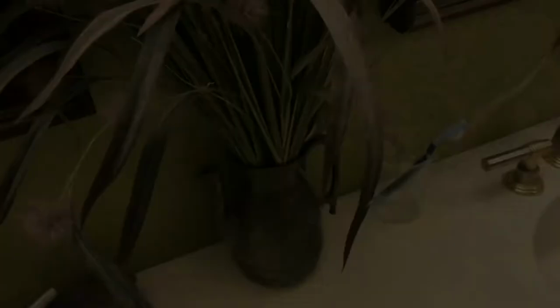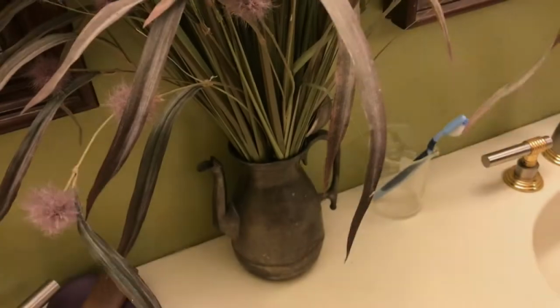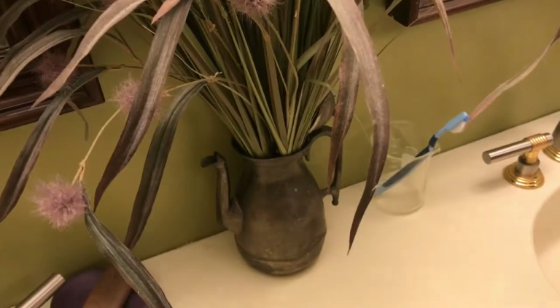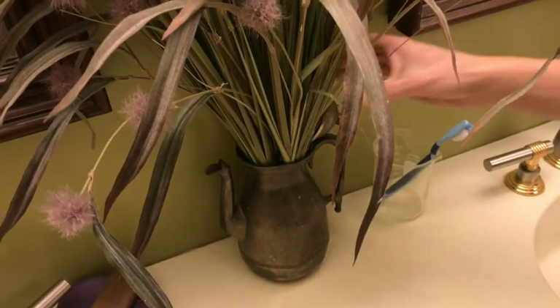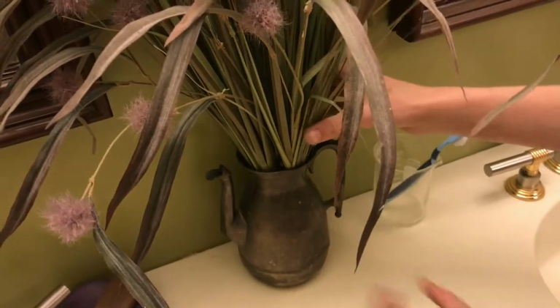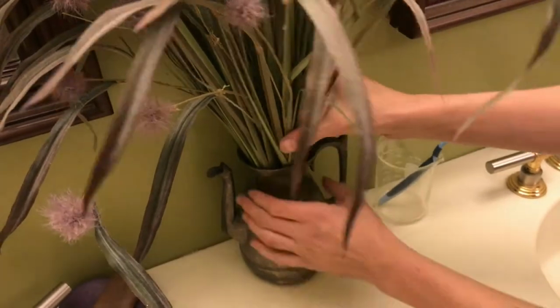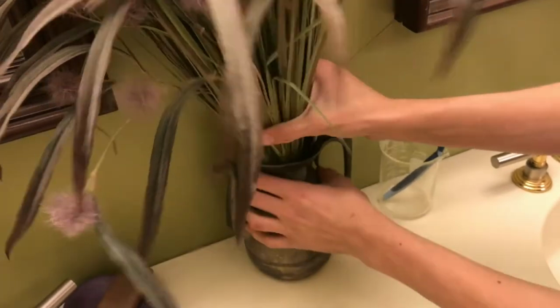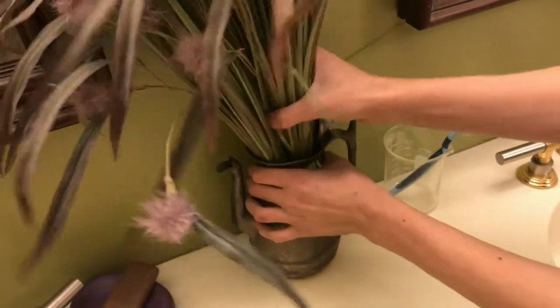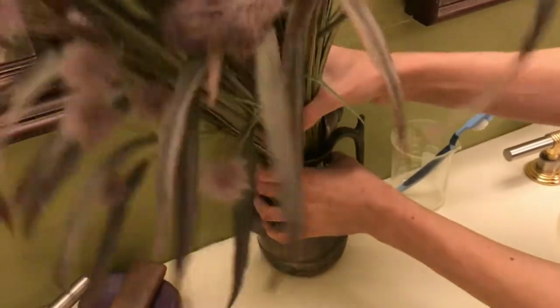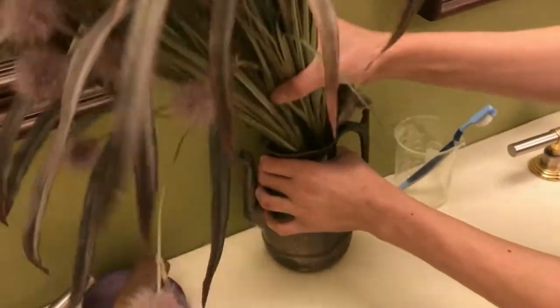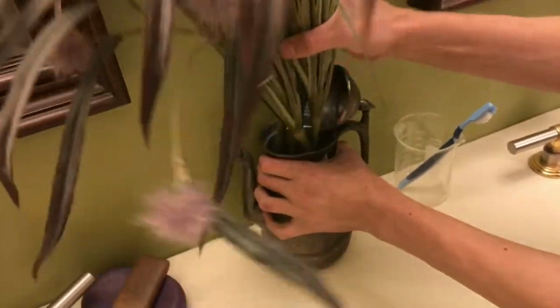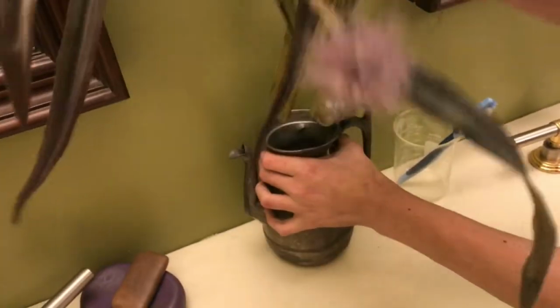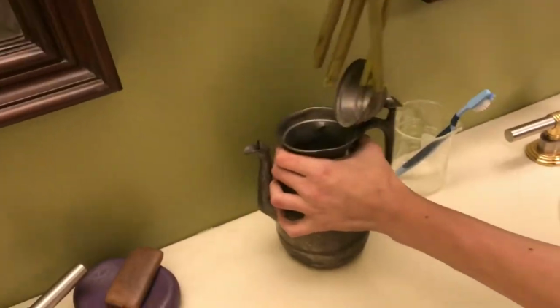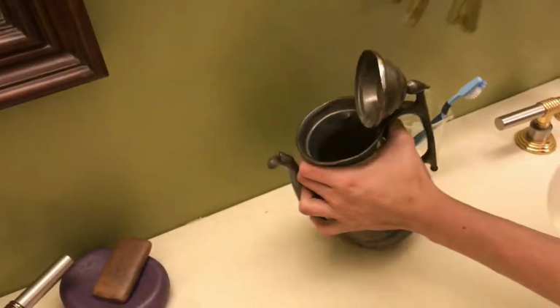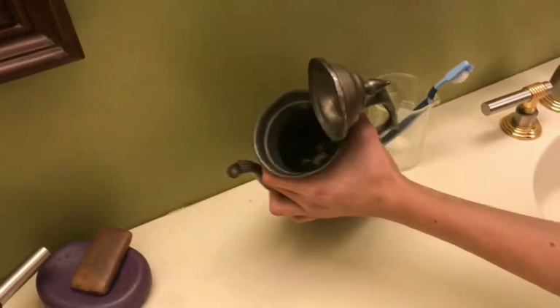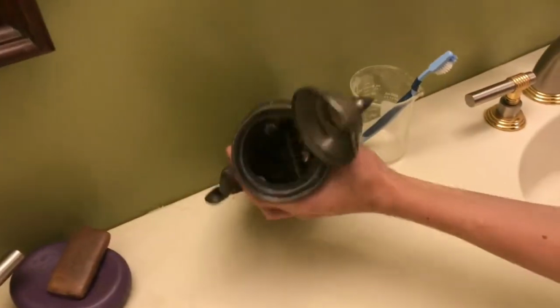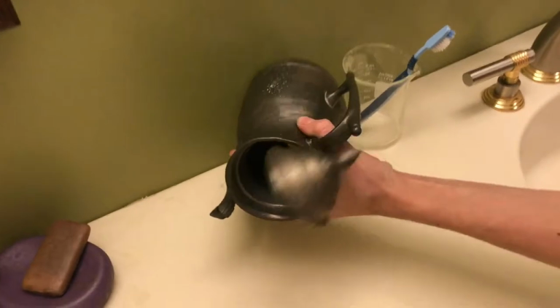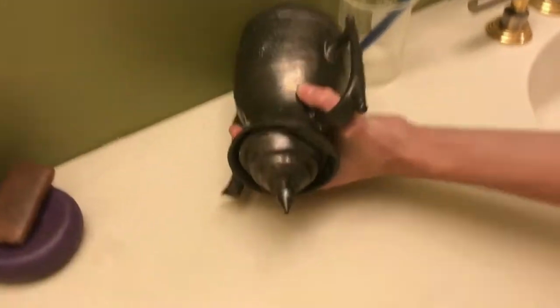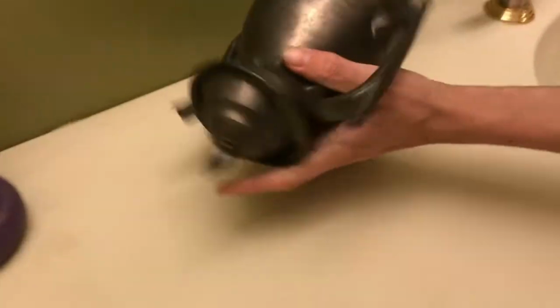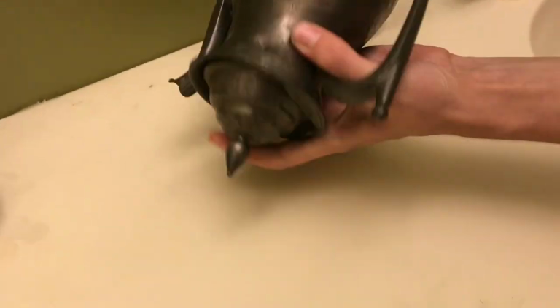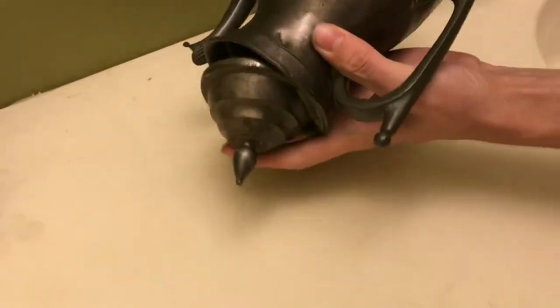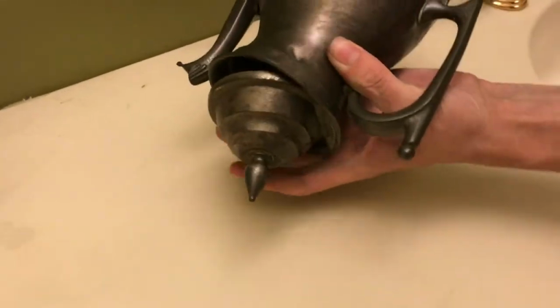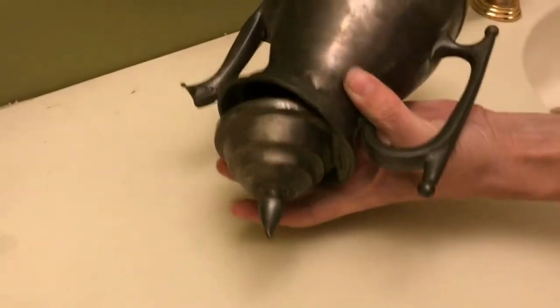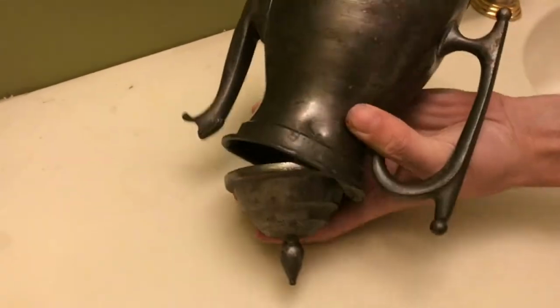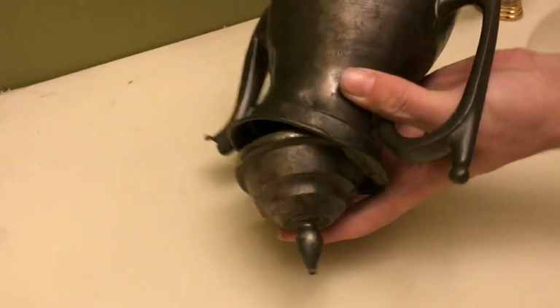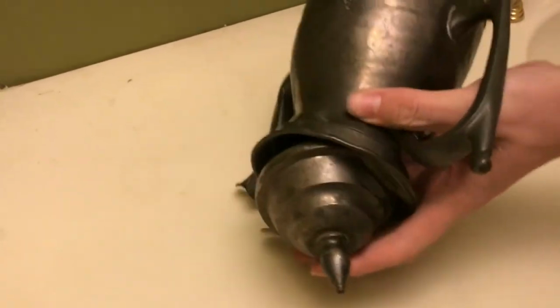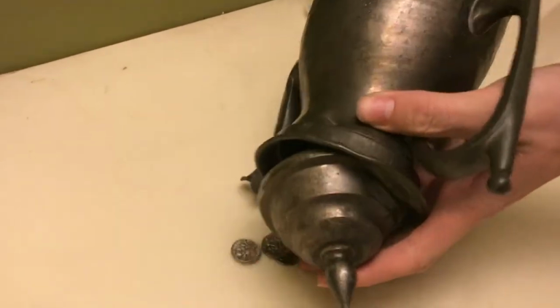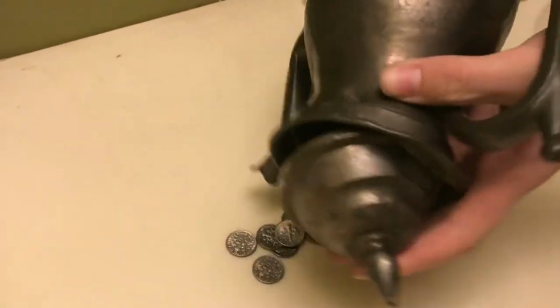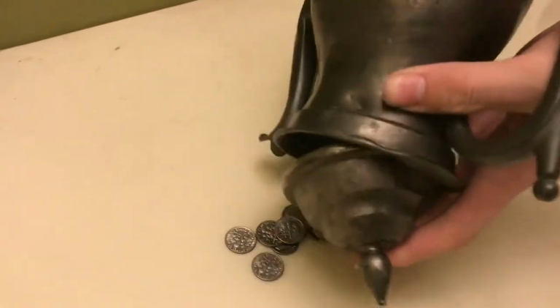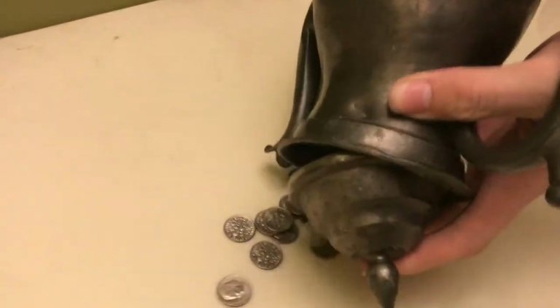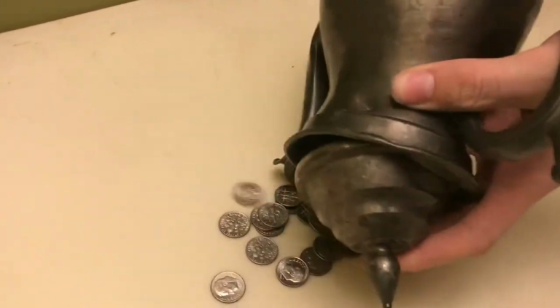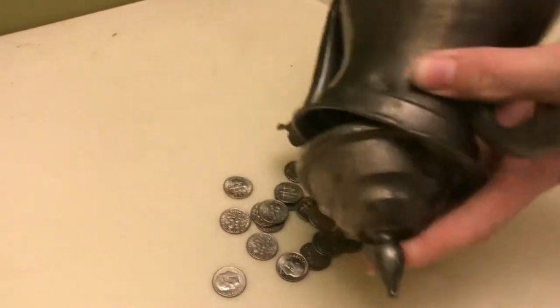Here's ten handy ways to use money. Does your flower arrangement want to fall over? Give it some counterweight — put in some dimes.